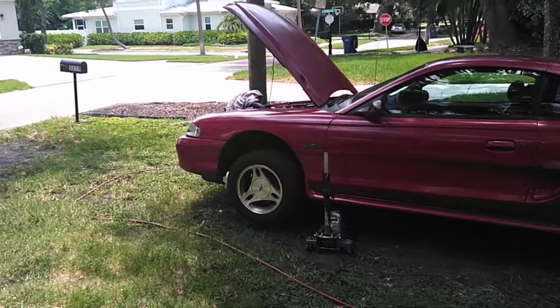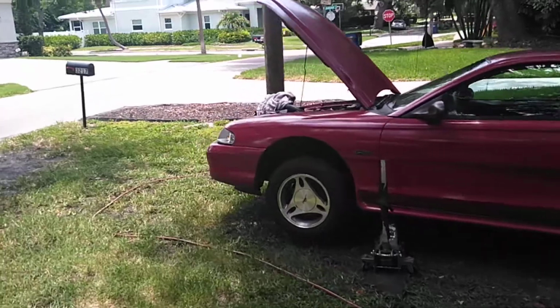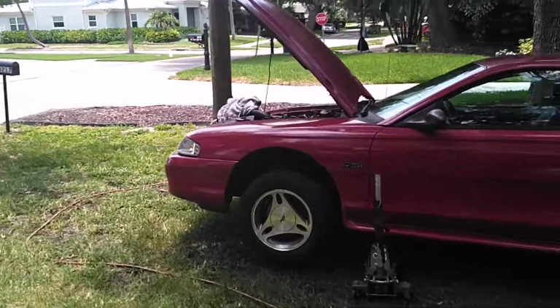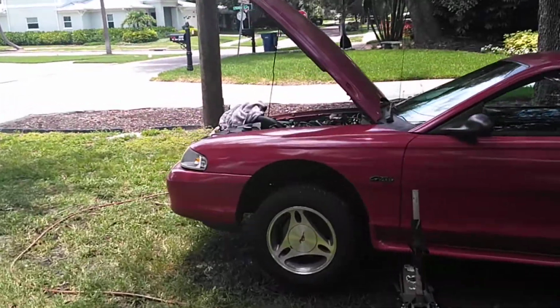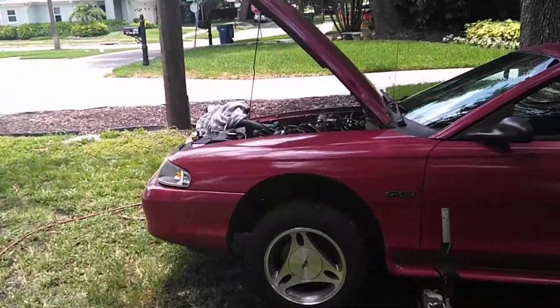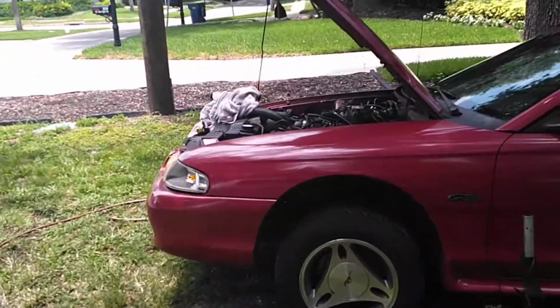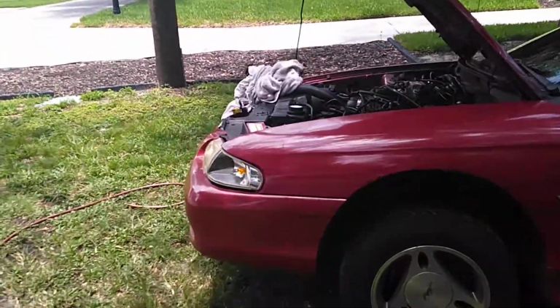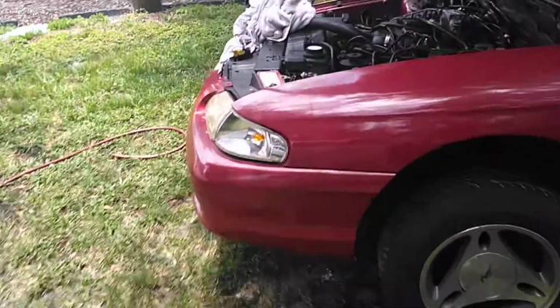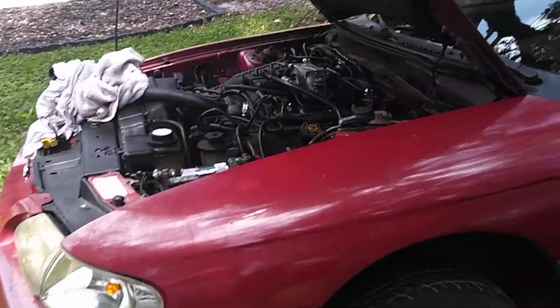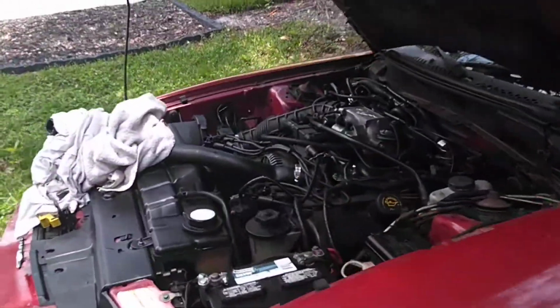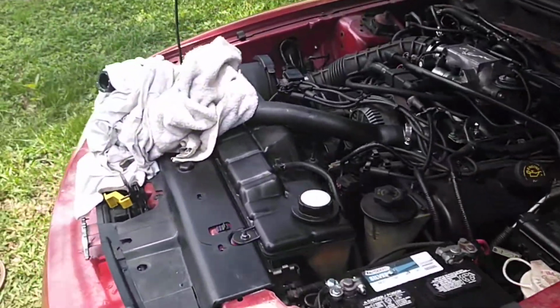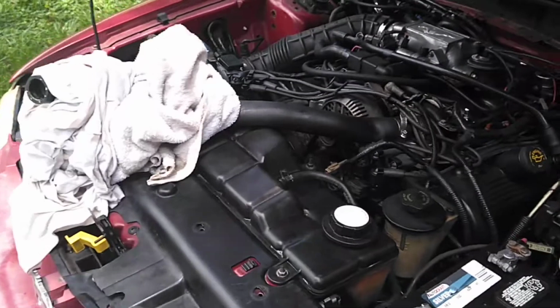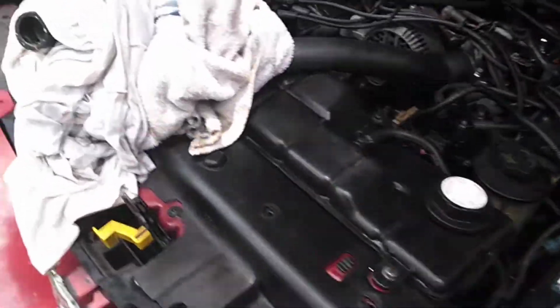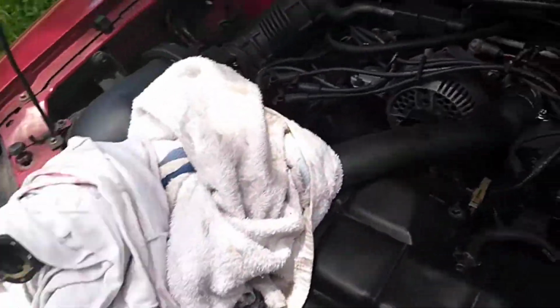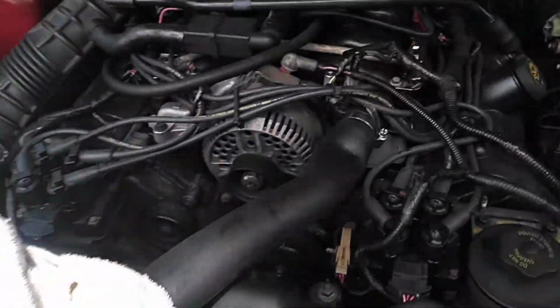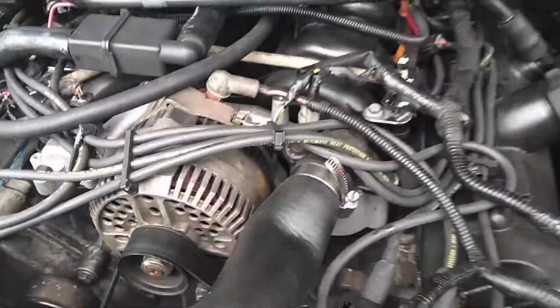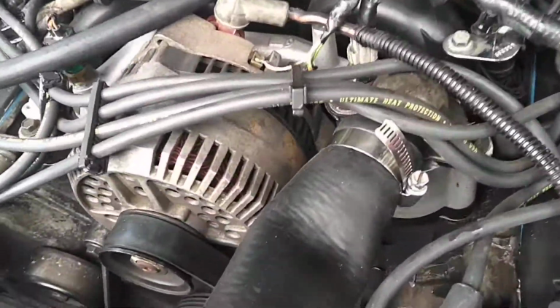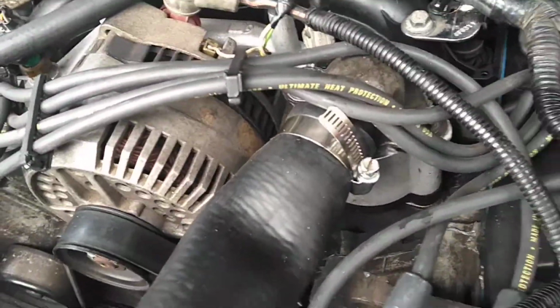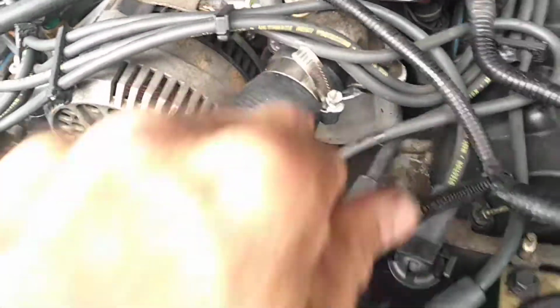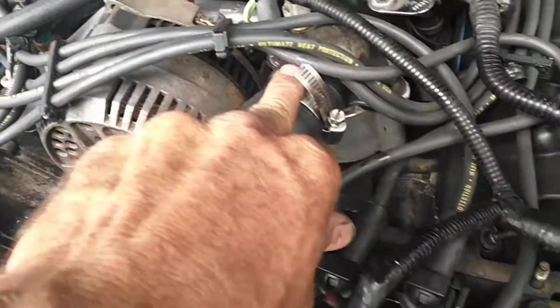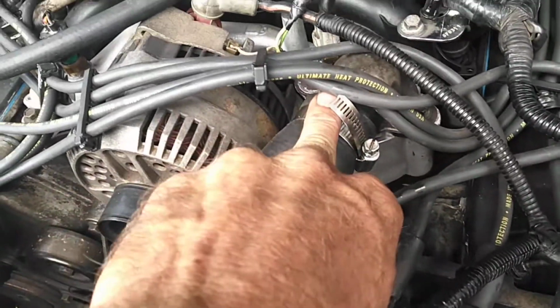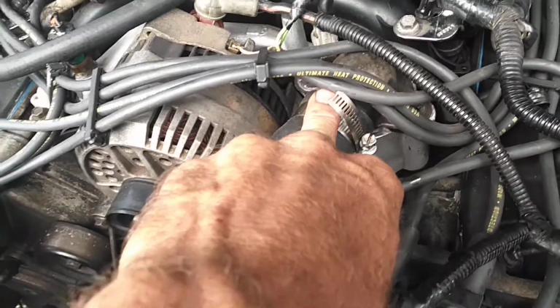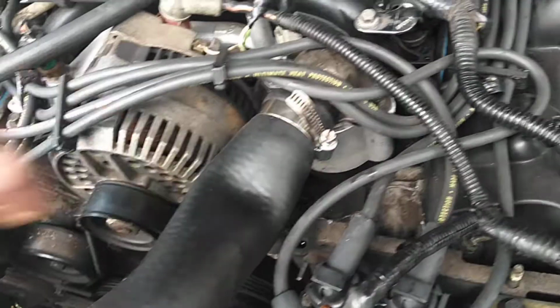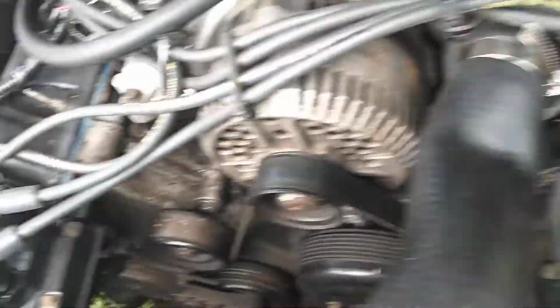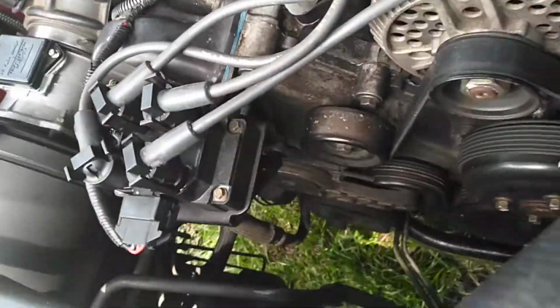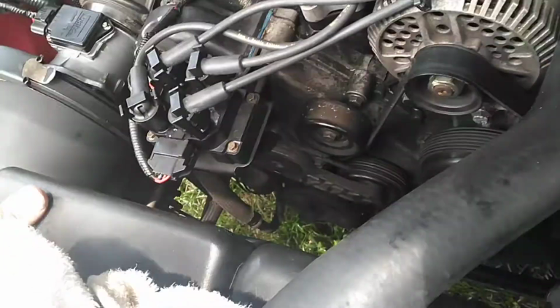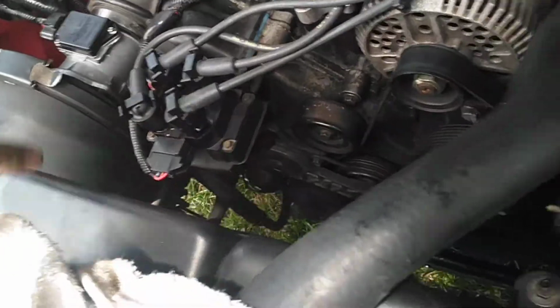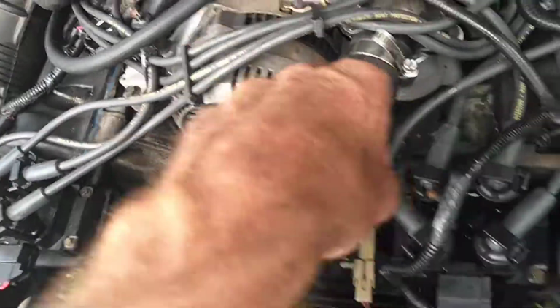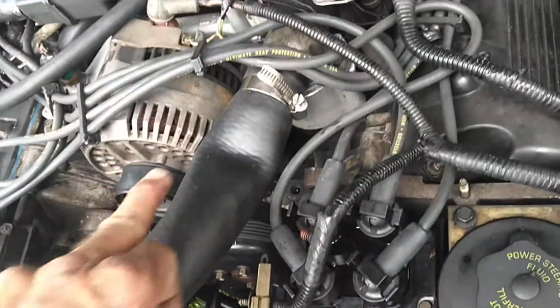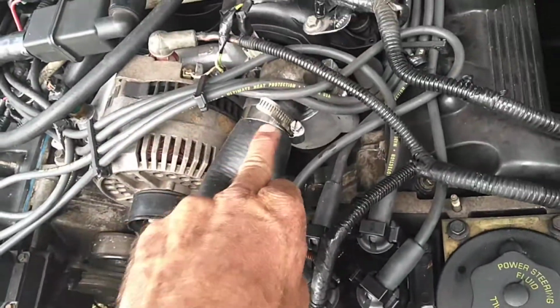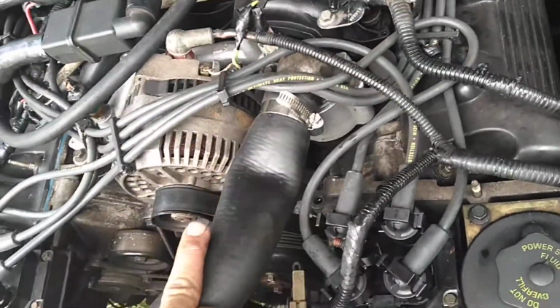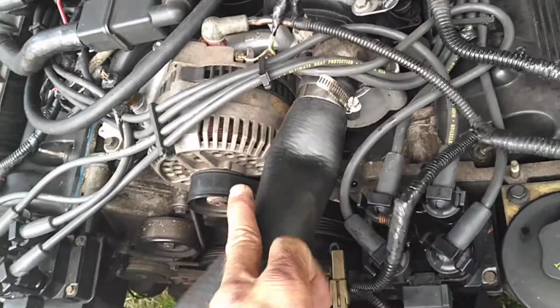Hey guys, welcome back to the channel. I want to show you something quickly — how to flush a Mustang block. Of course, number one, you're going to want to remove the thermostat here. And you want to take this upper line off where the water enters the motor.